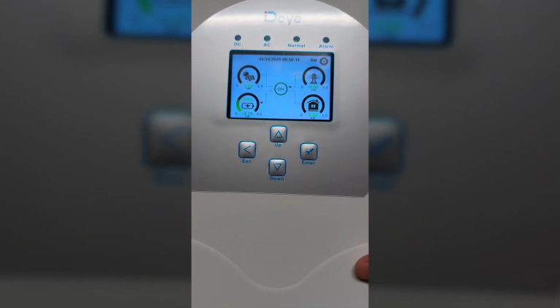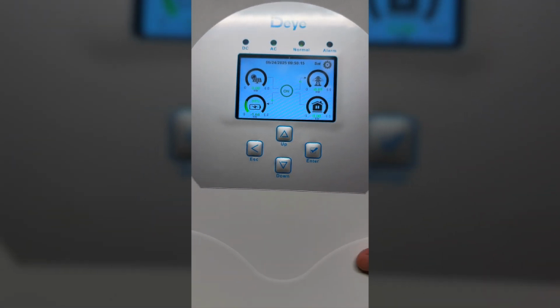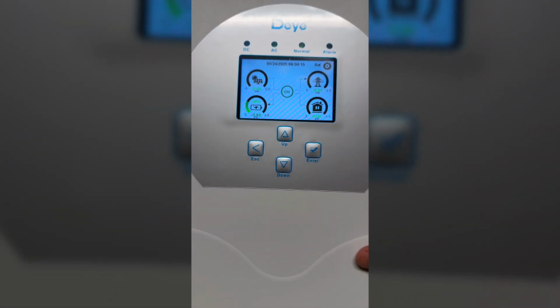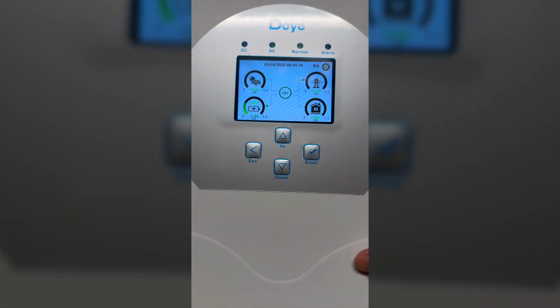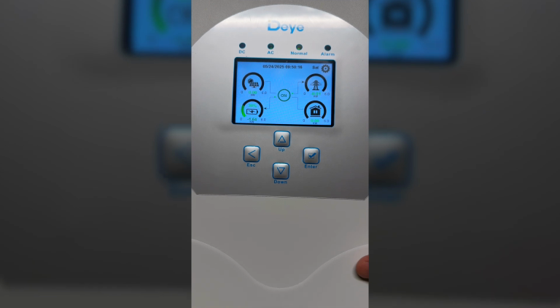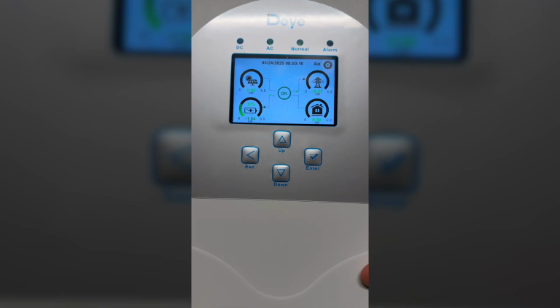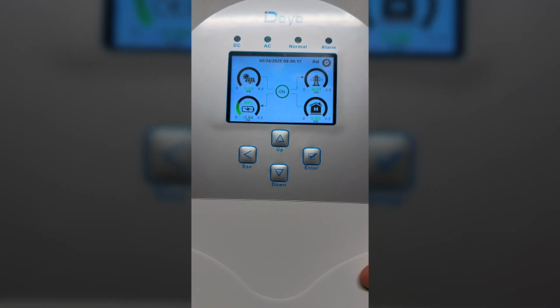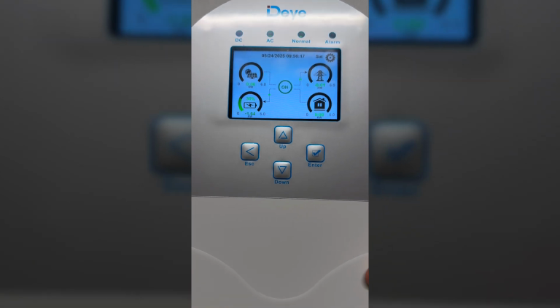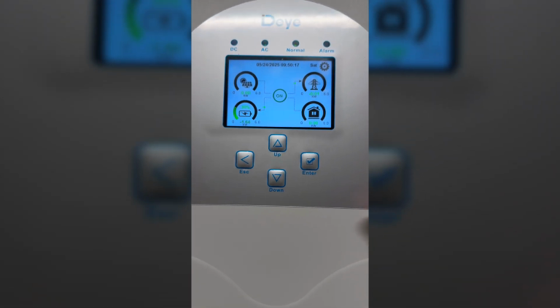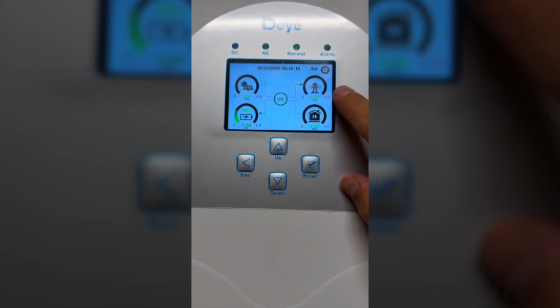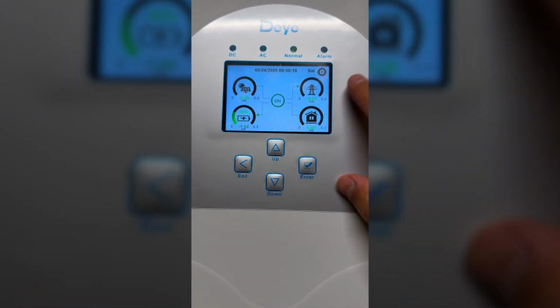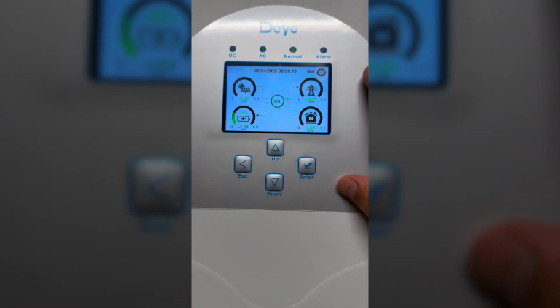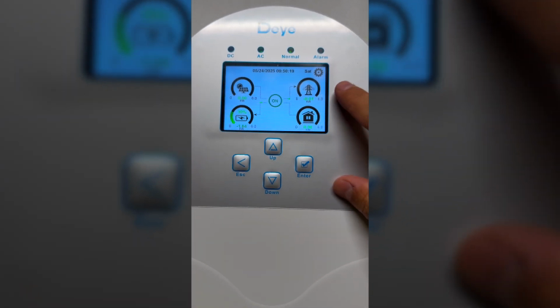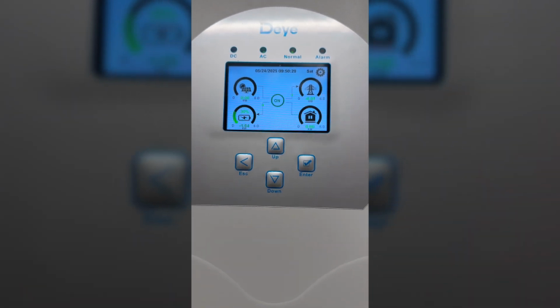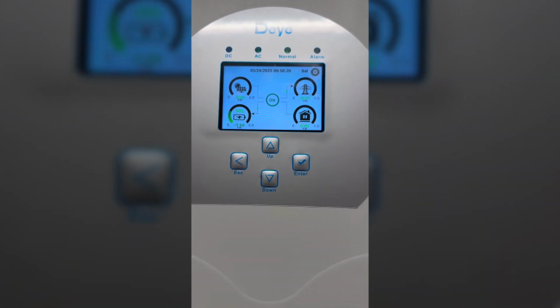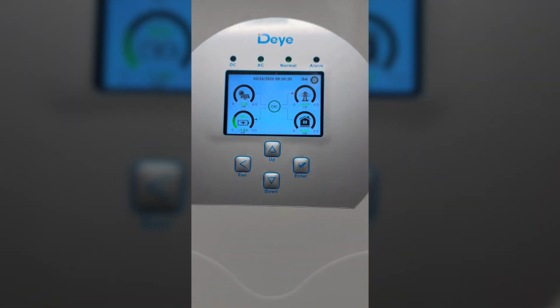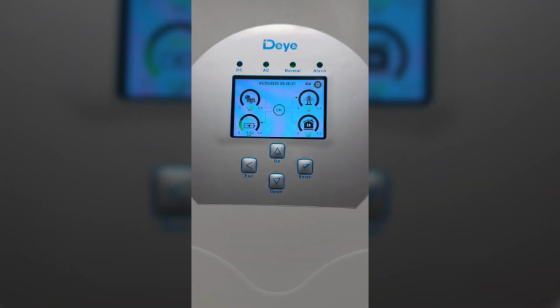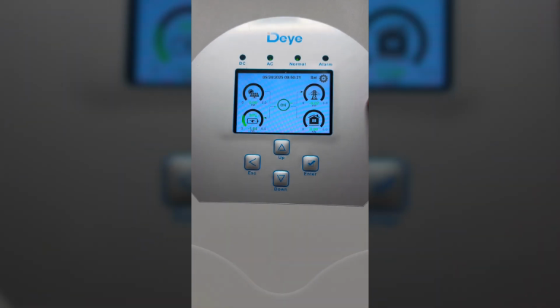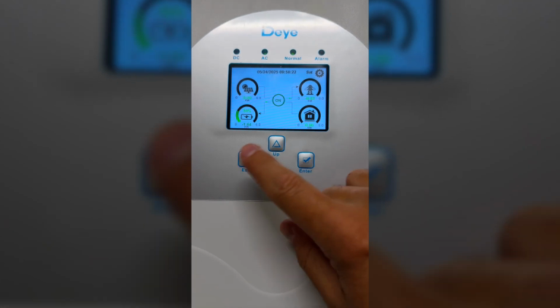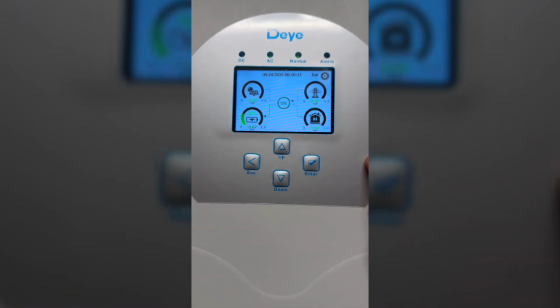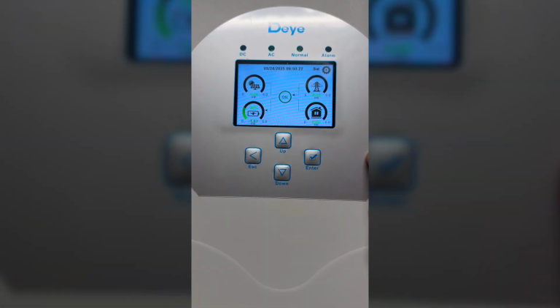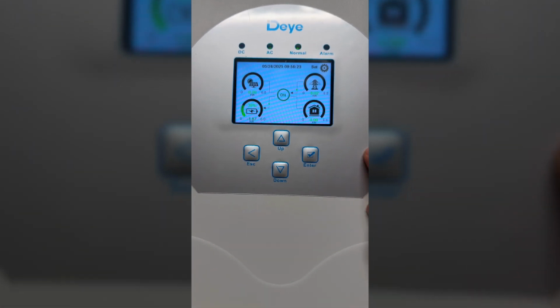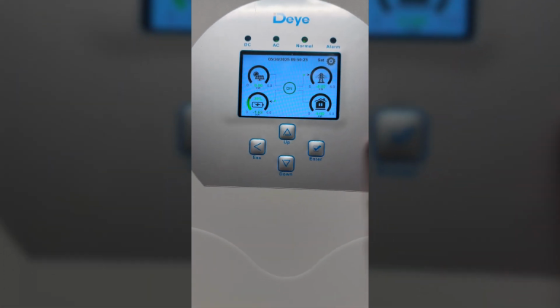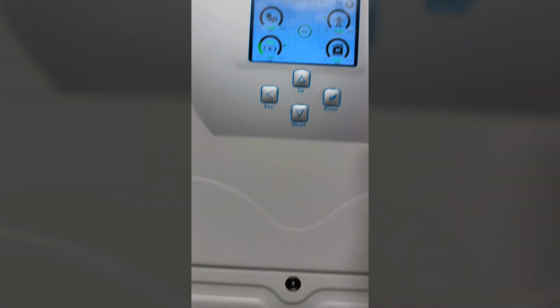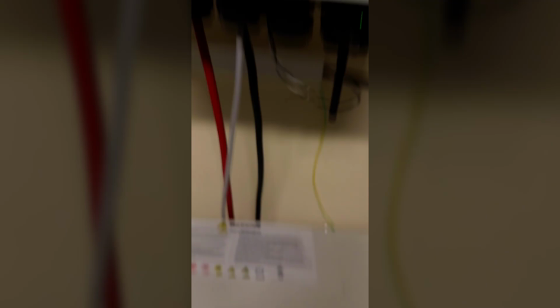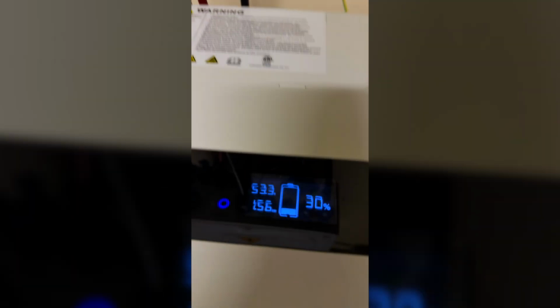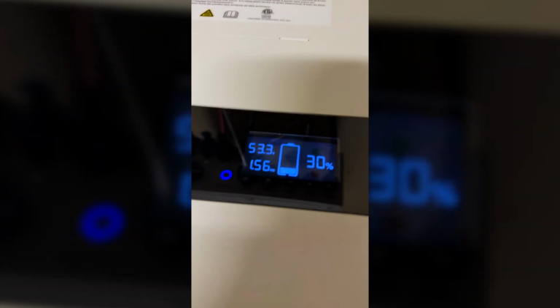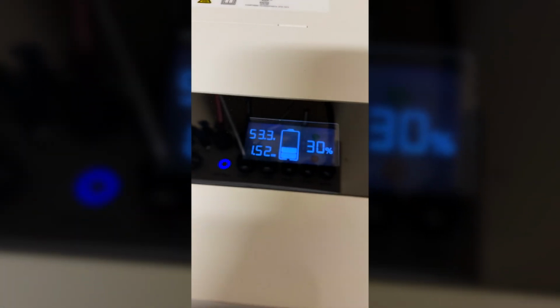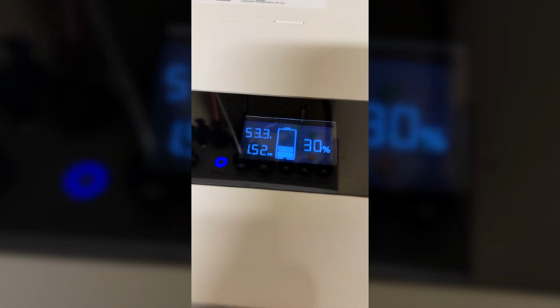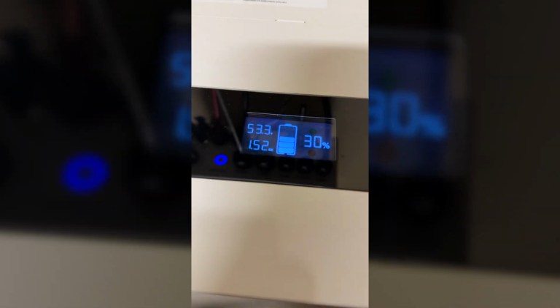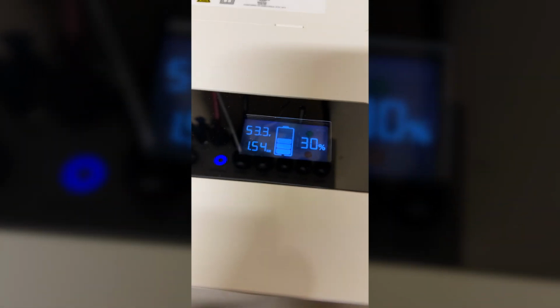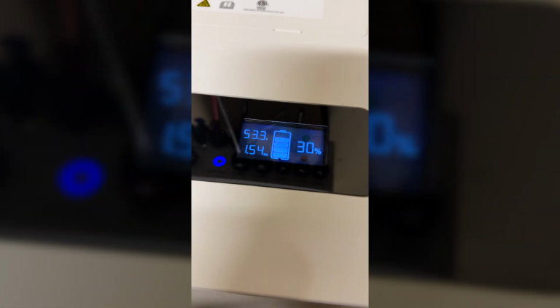It did start already — there we go. It's really fast on the readings, and at this moment instead of sending to the grid, which we sell at a really low cost, we are putting it into the battery. If we look at the battery we can see the Felicity ESS right over here, which is now charging.